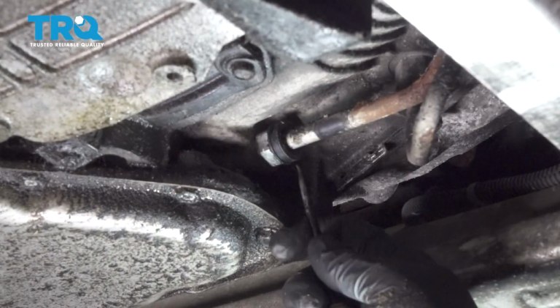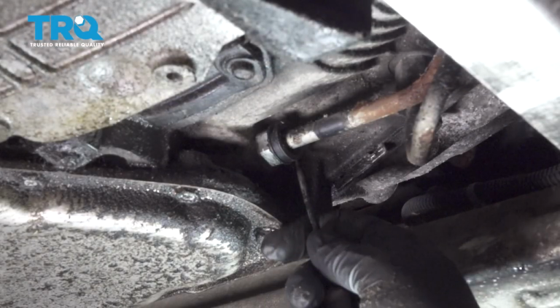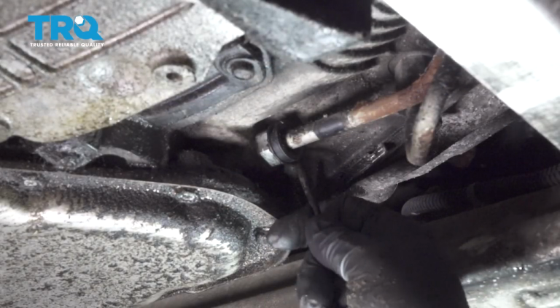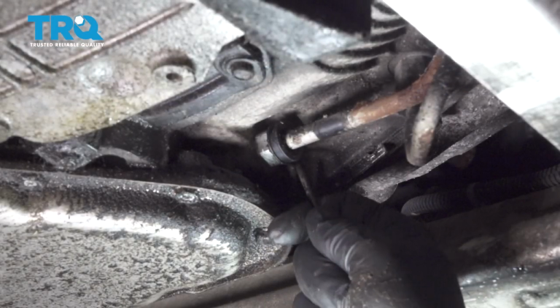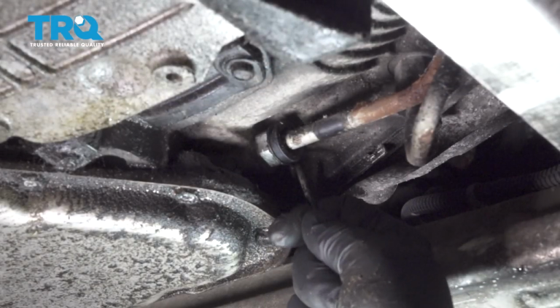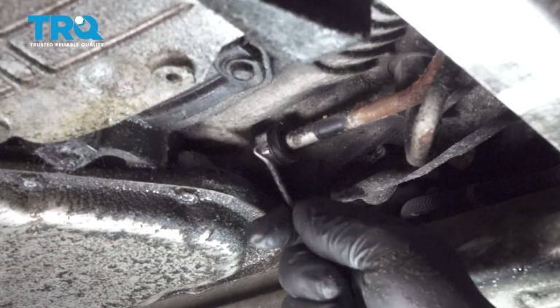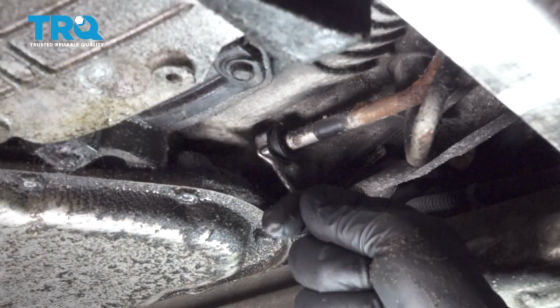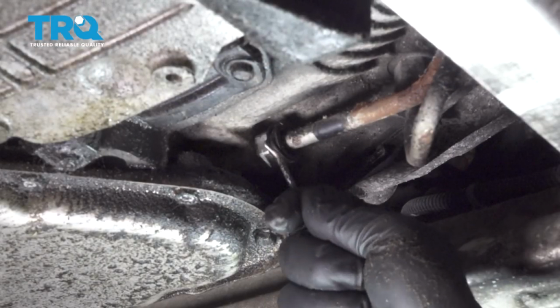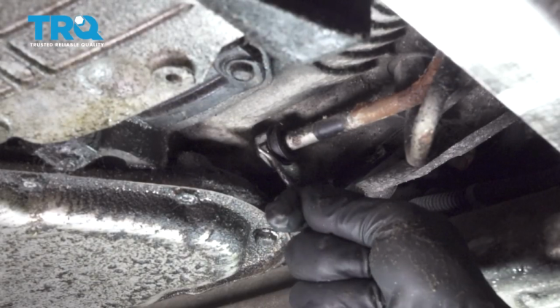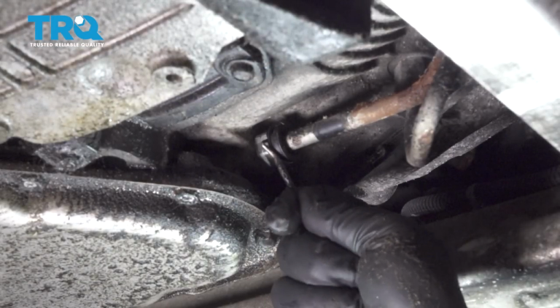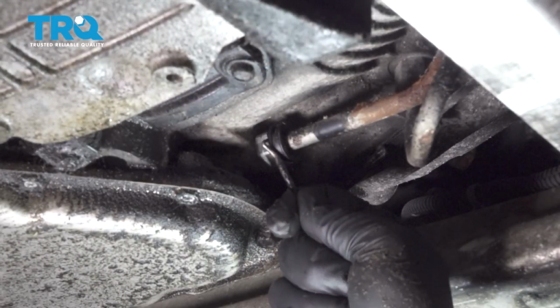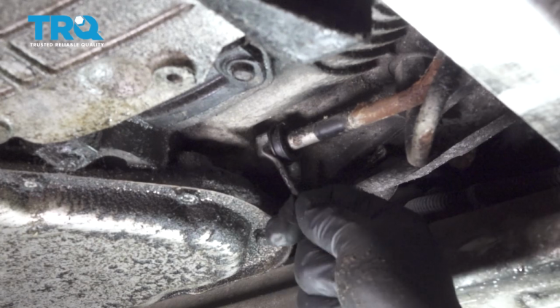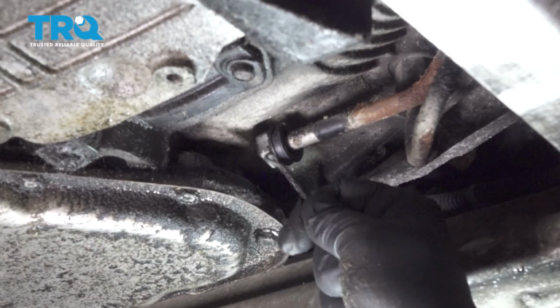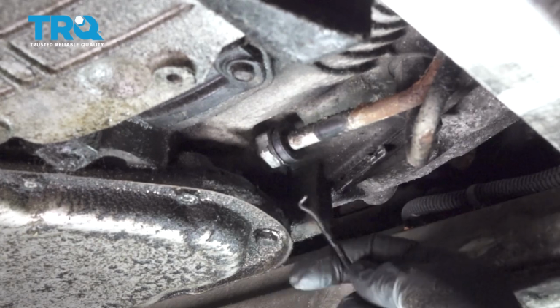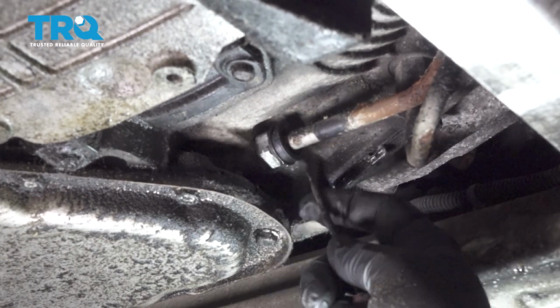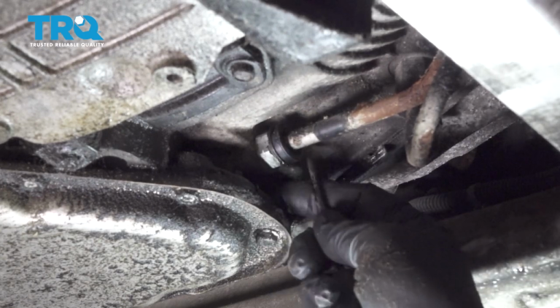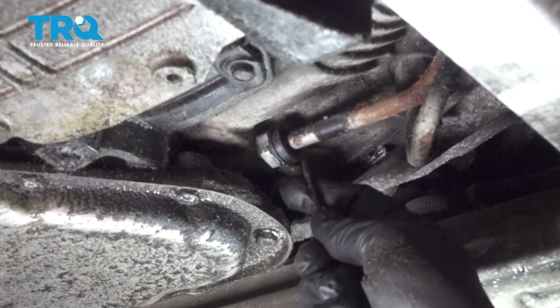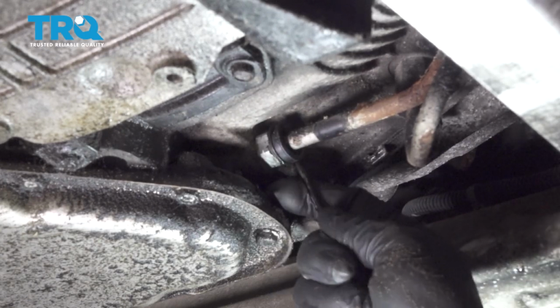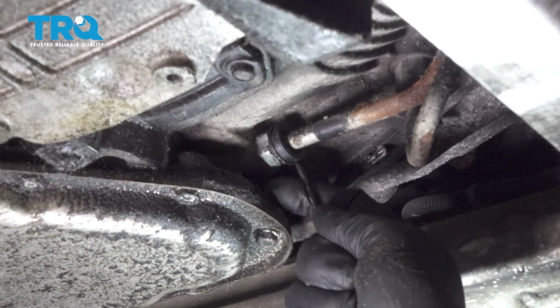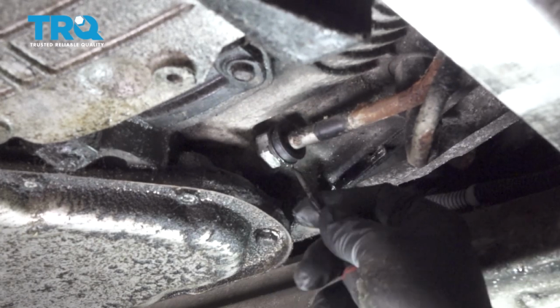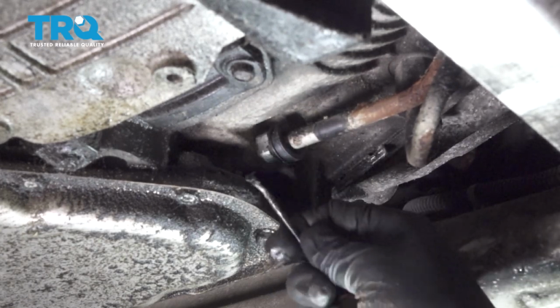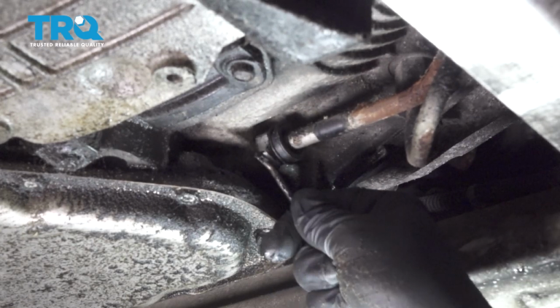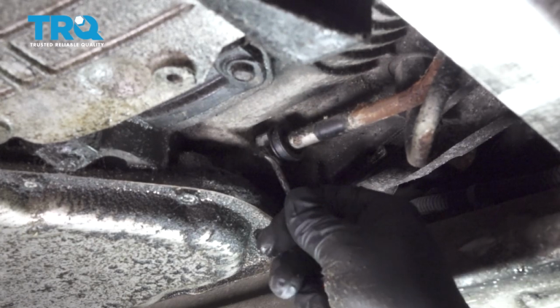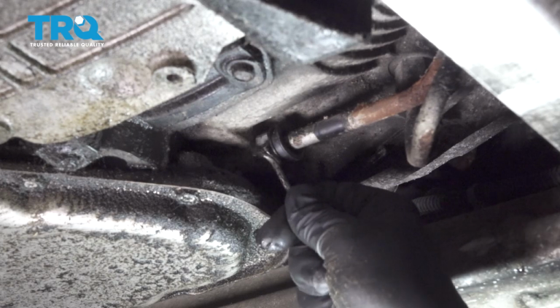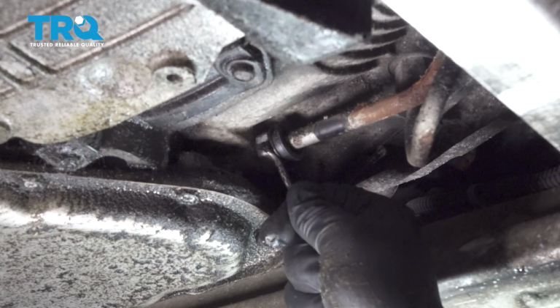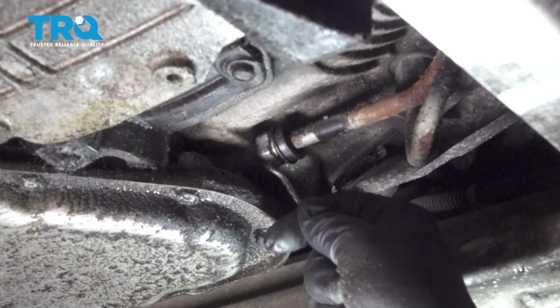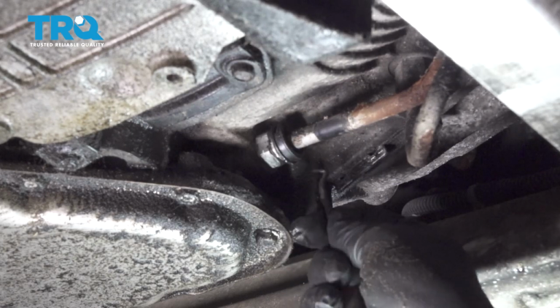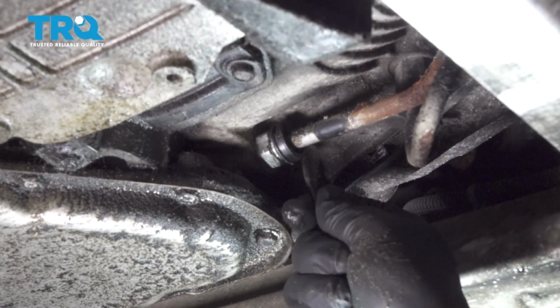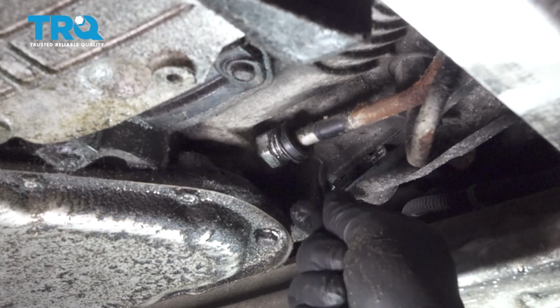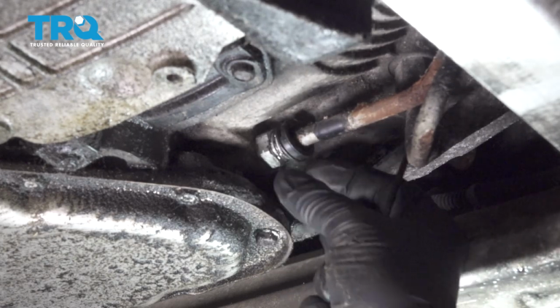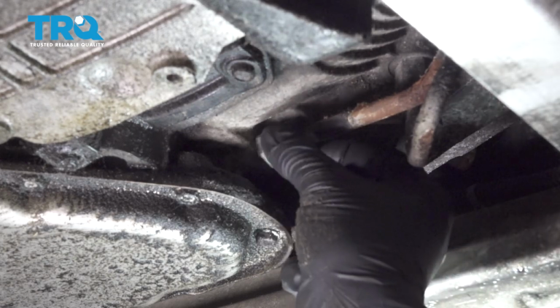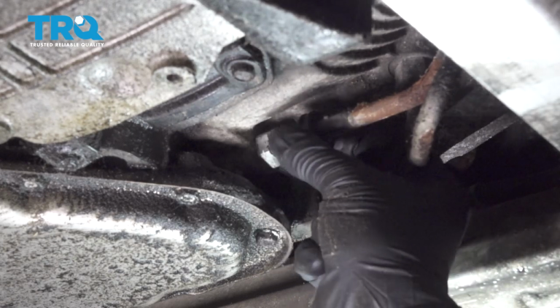Using a small pick, I'm going to go ahead and pull this collar back. Once we get this collar back, that will expose the line clip.